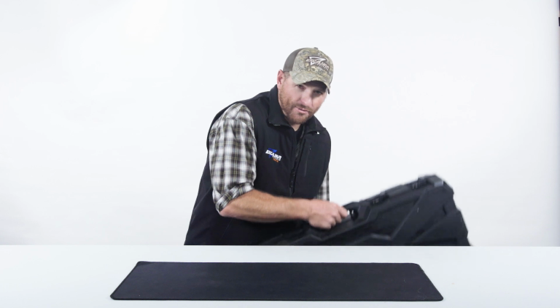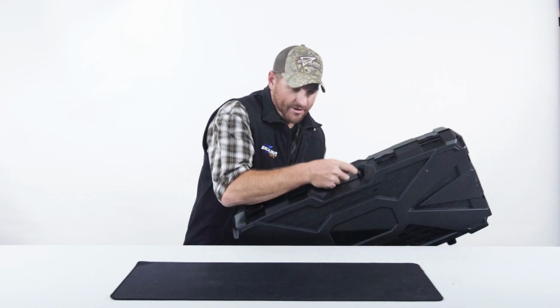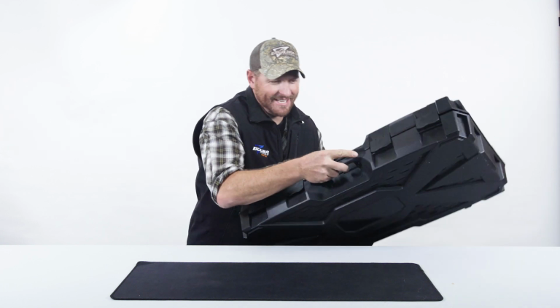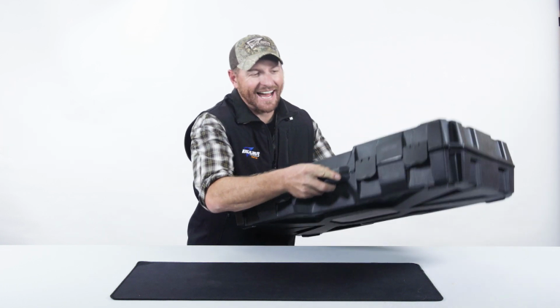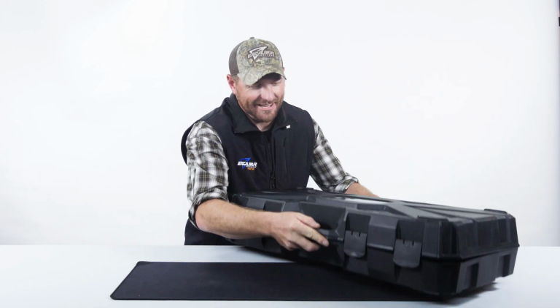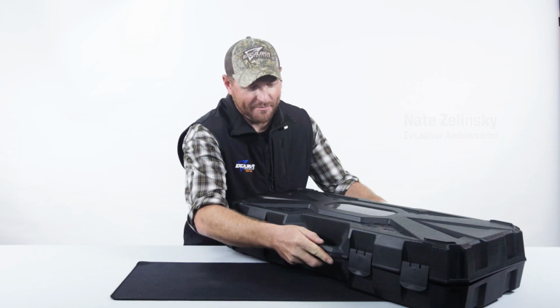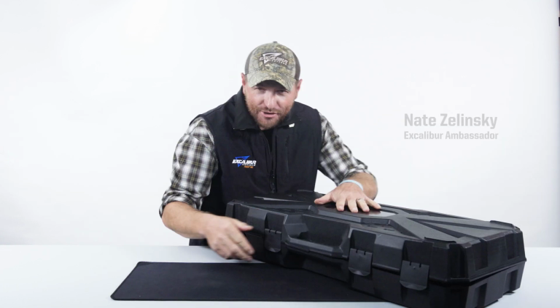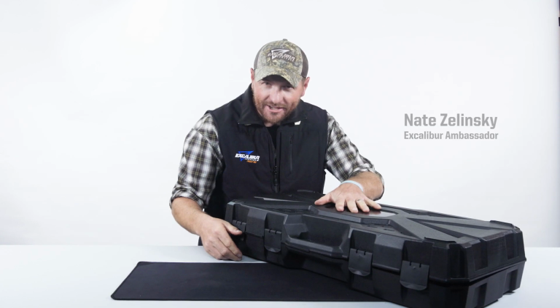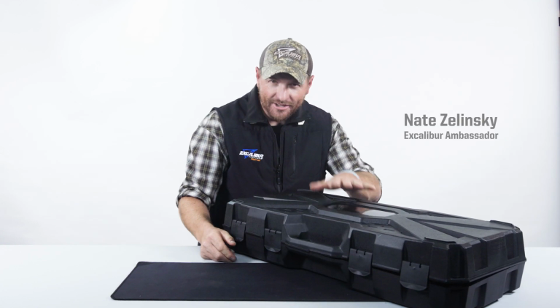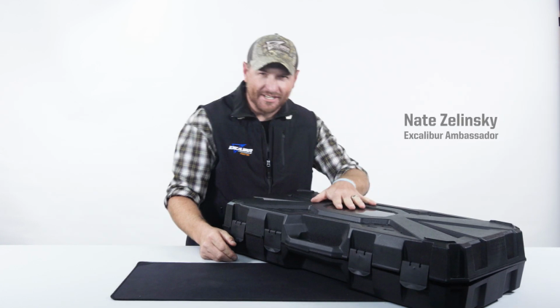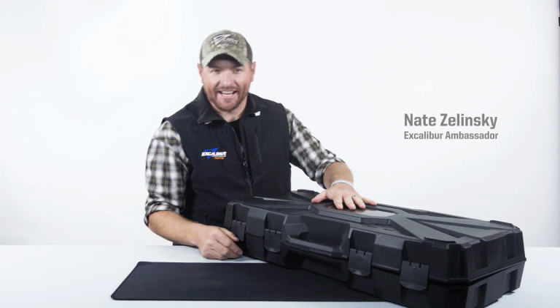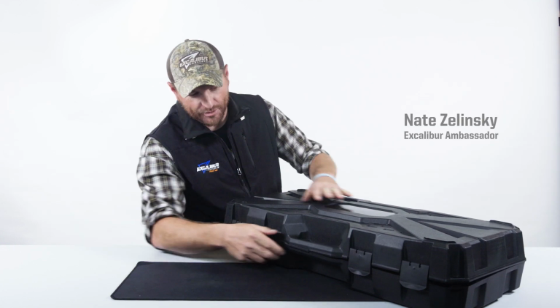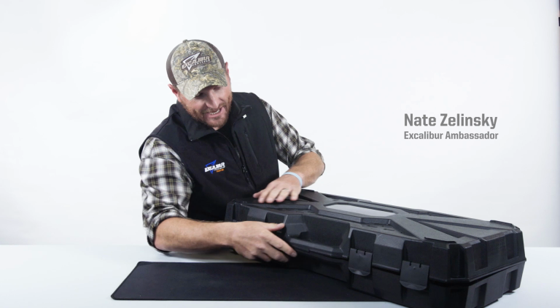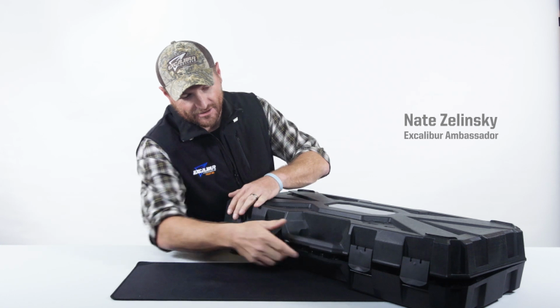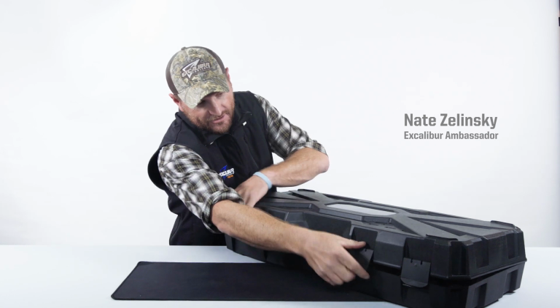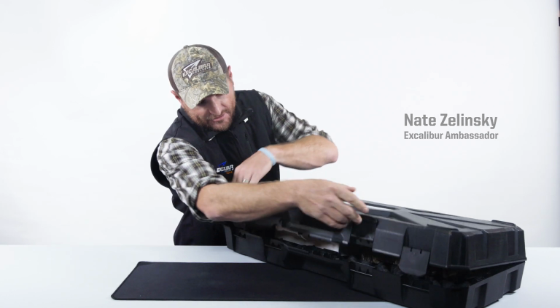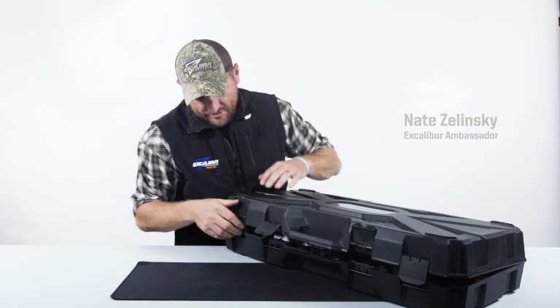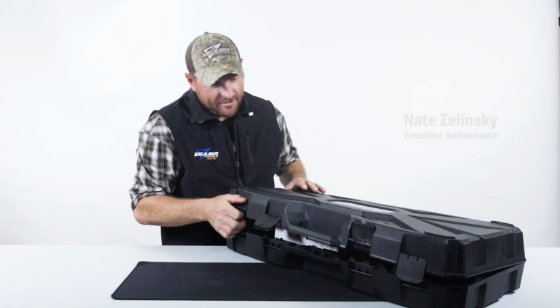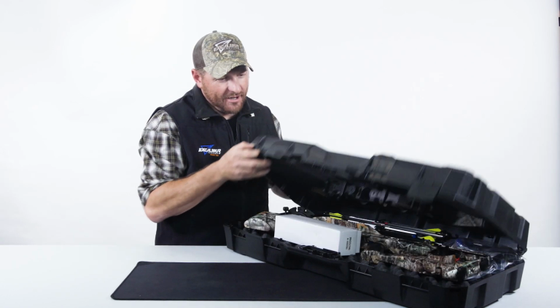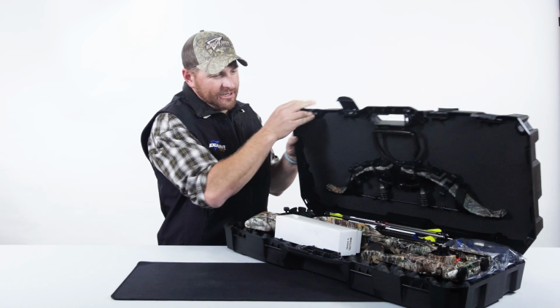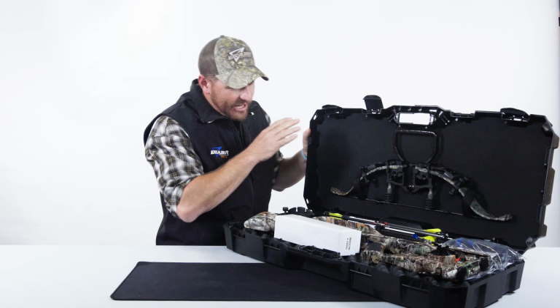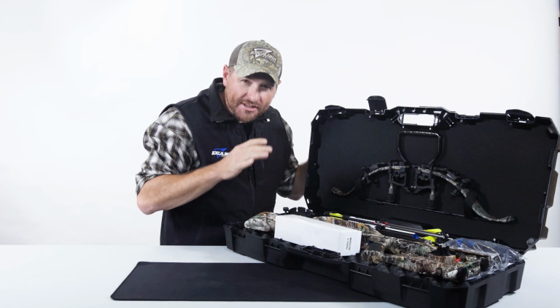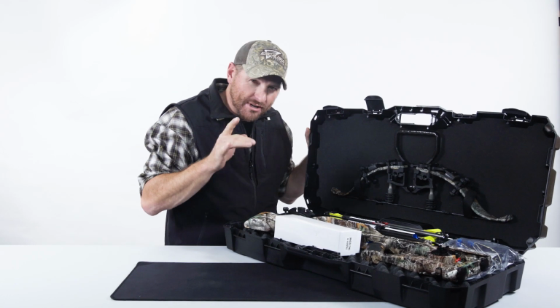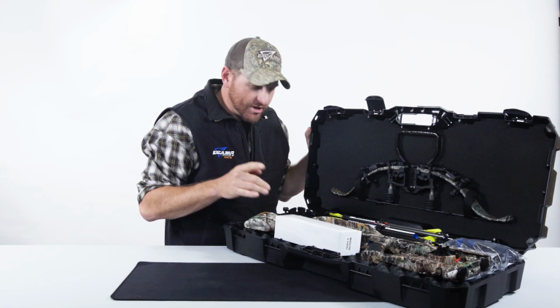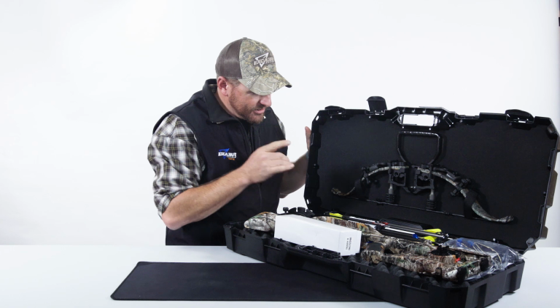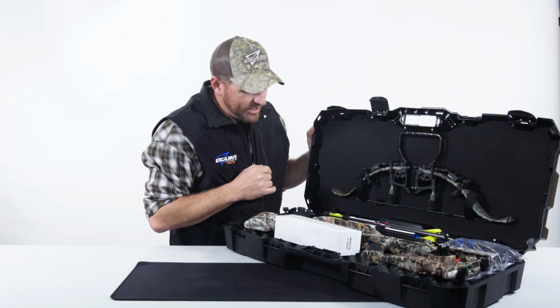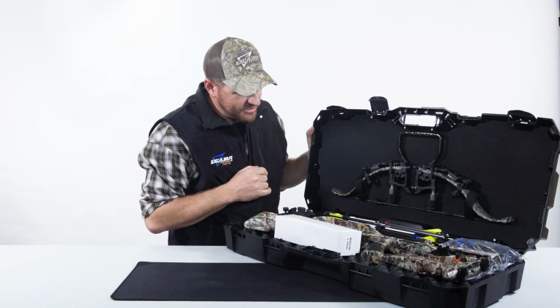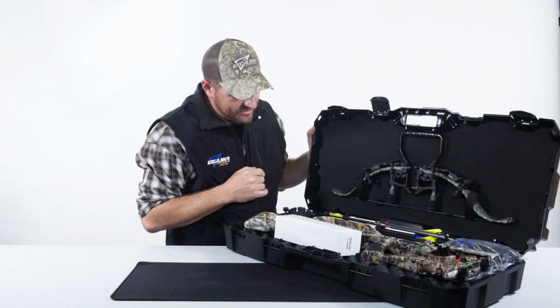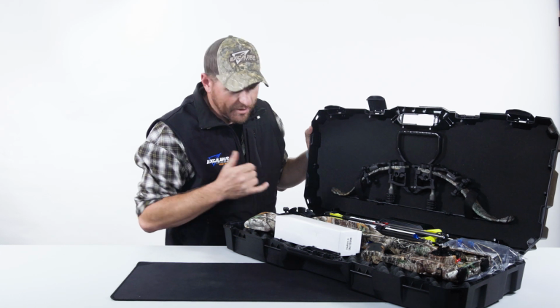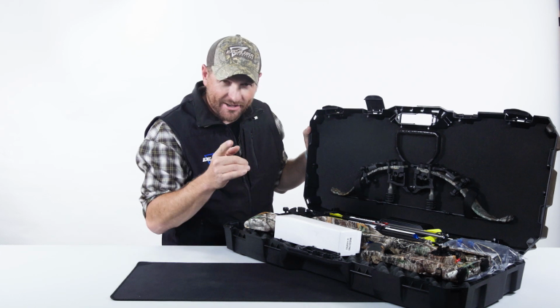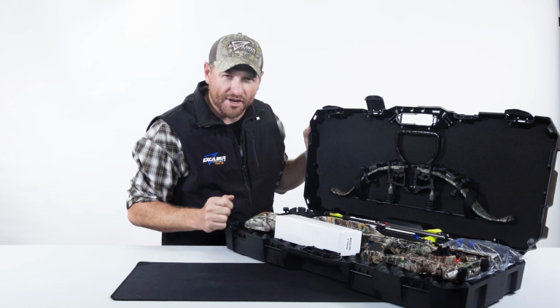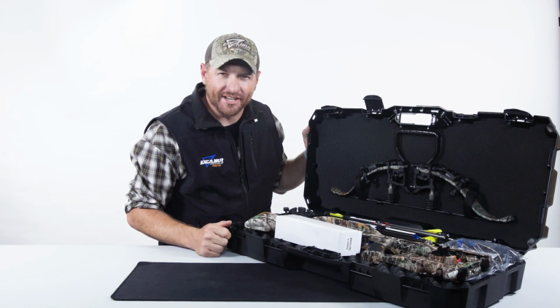Right here in this tiny micro case literally sits the Excalibur Assassin. Literally everything you need to get started is right here in this case. I'm going to pack it and show you how to put it together.